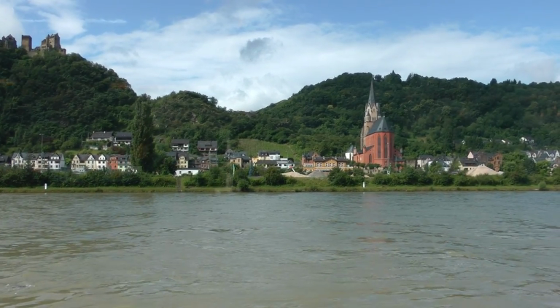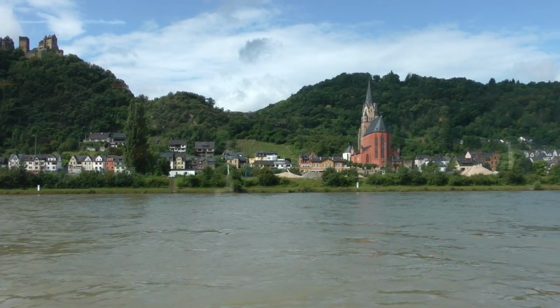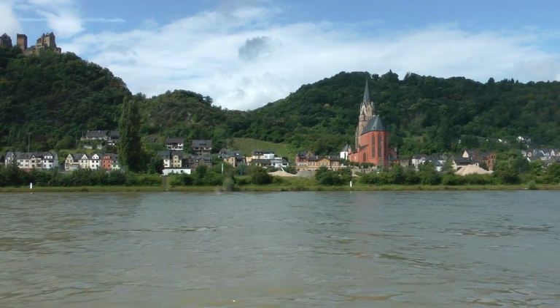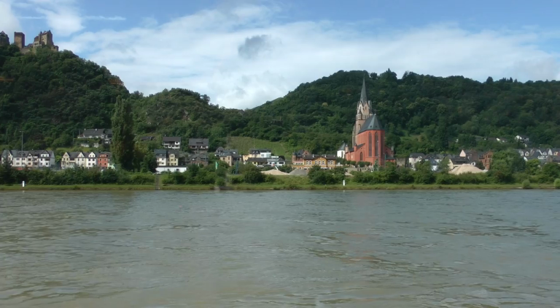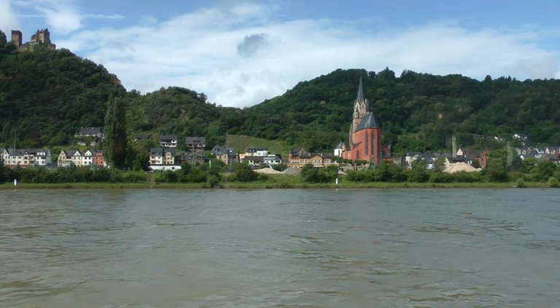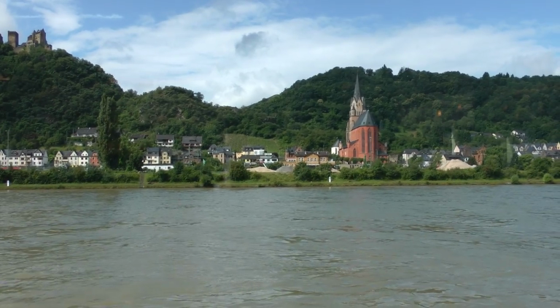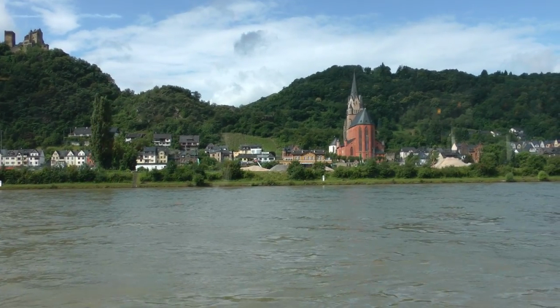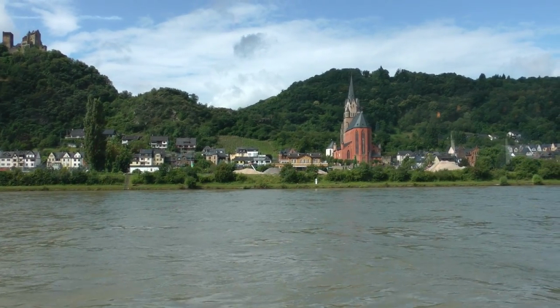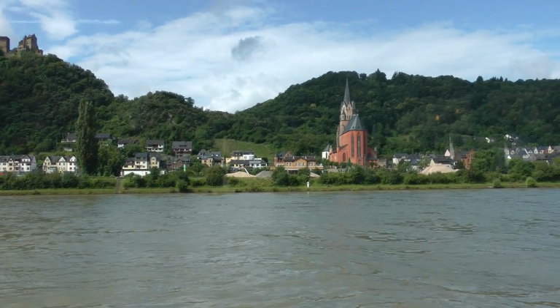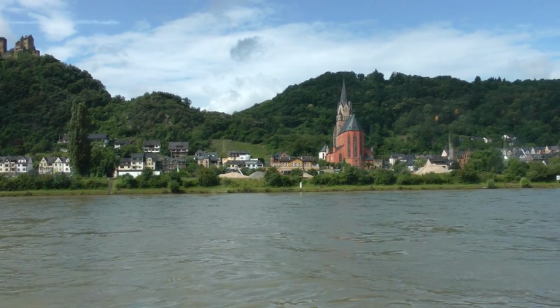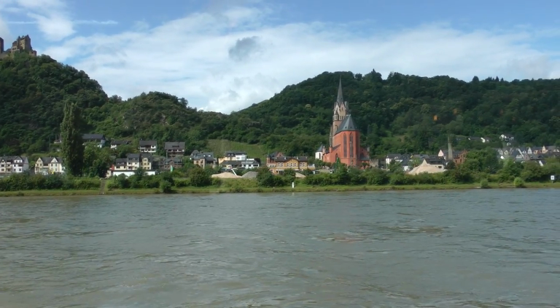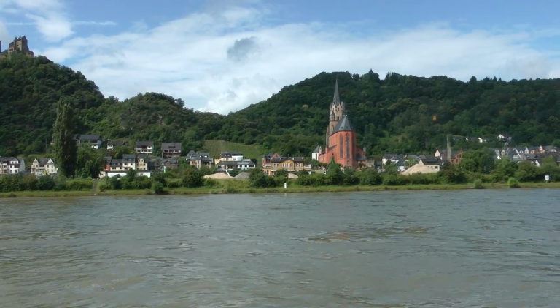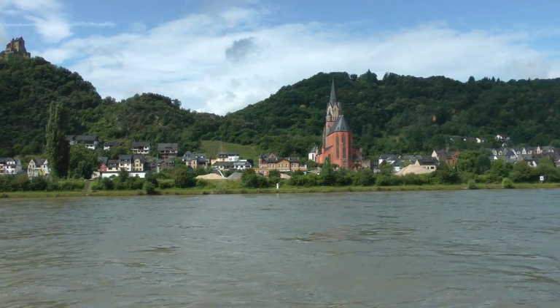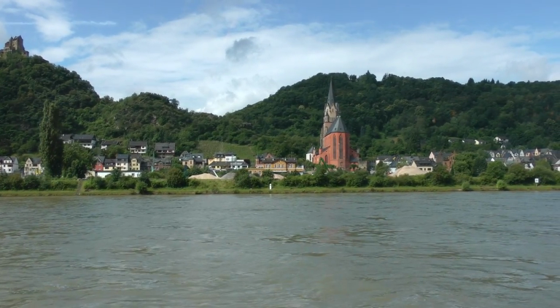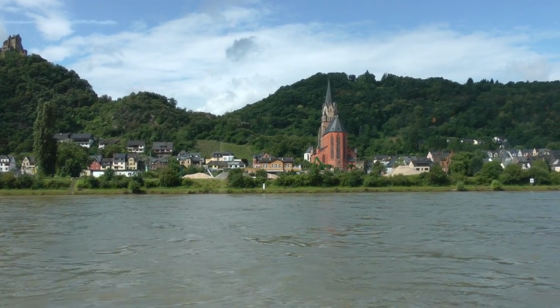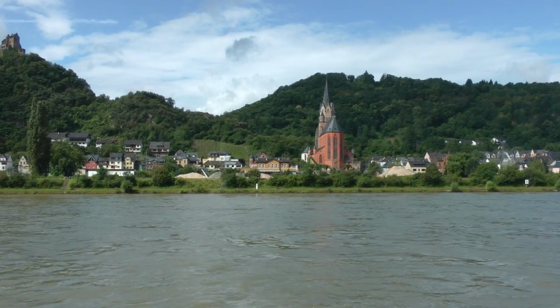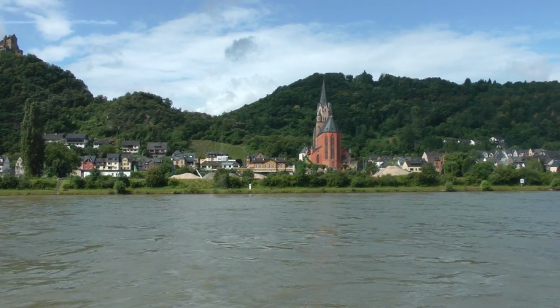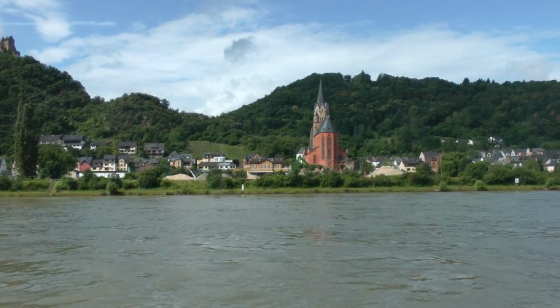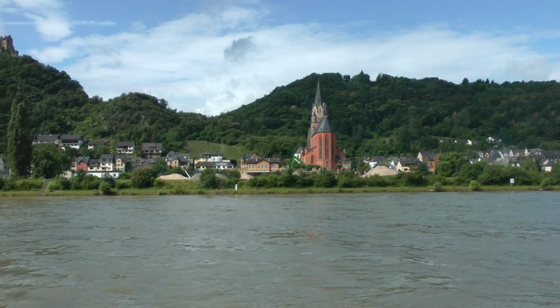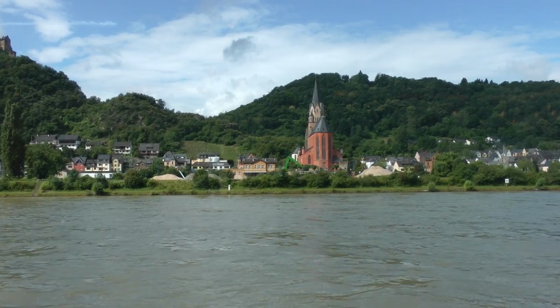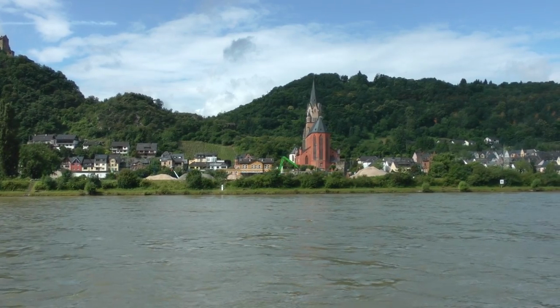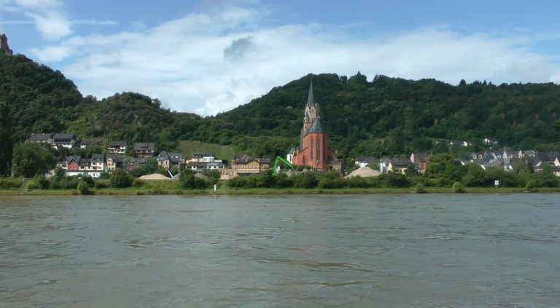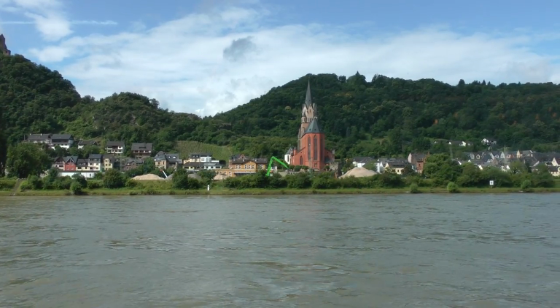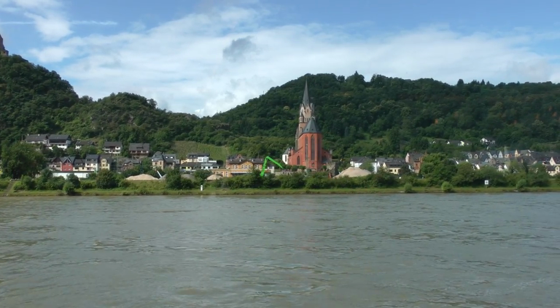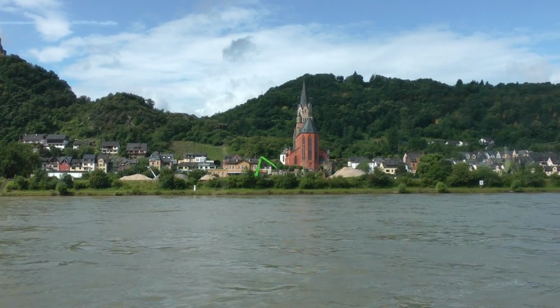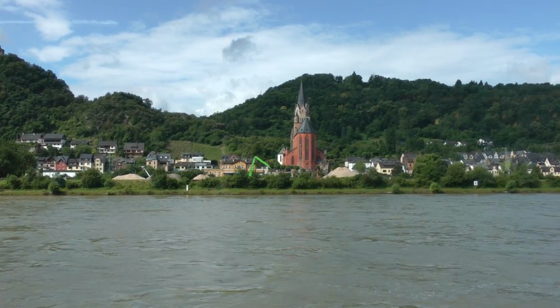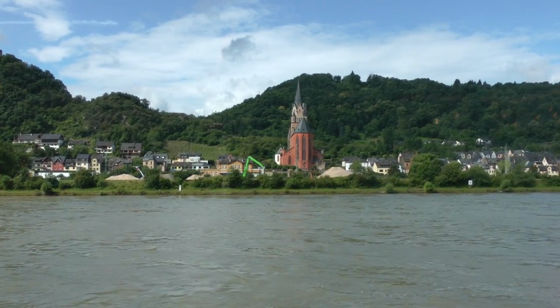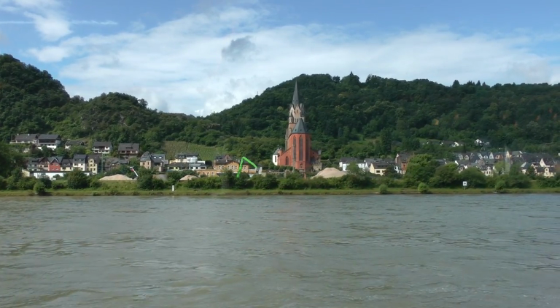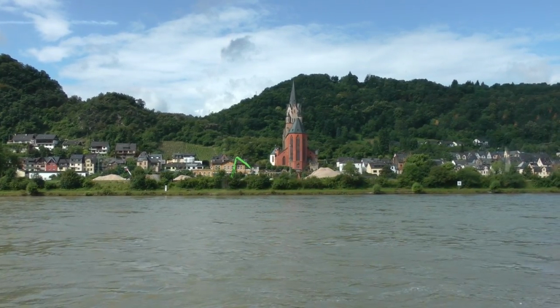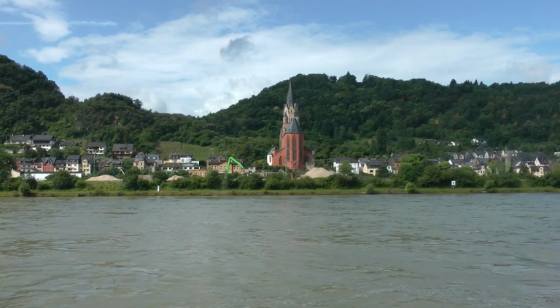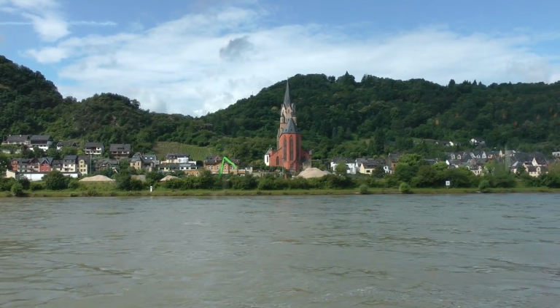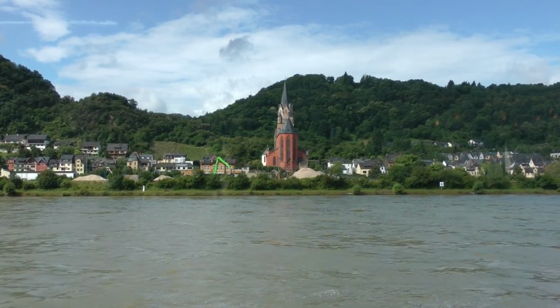Although it was burnt down by the French in 1689, enough of the medieval town remains to give us a good idea of how all fortified towns along the Rhine must have once appeared.